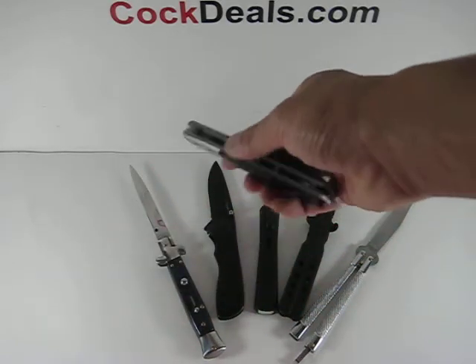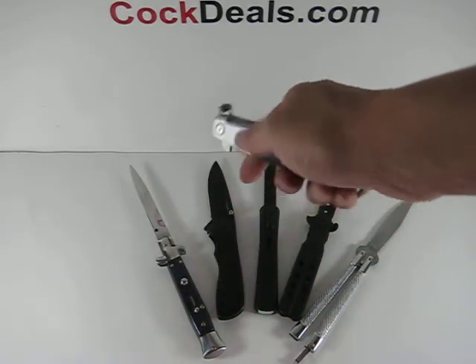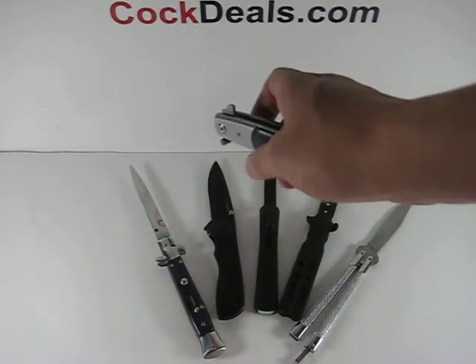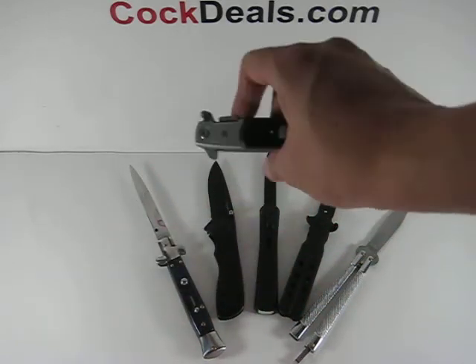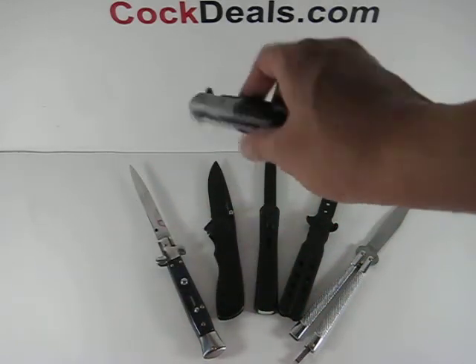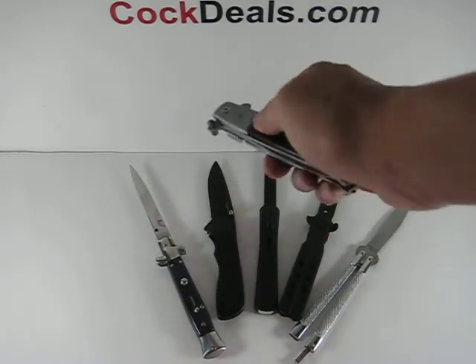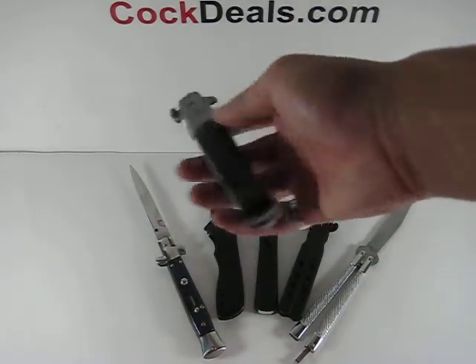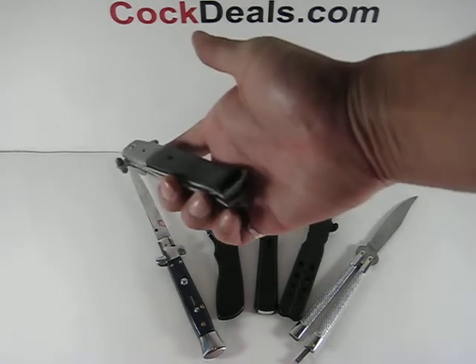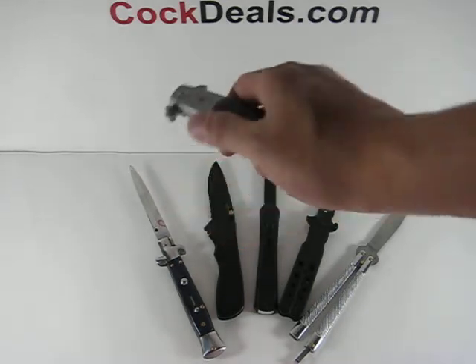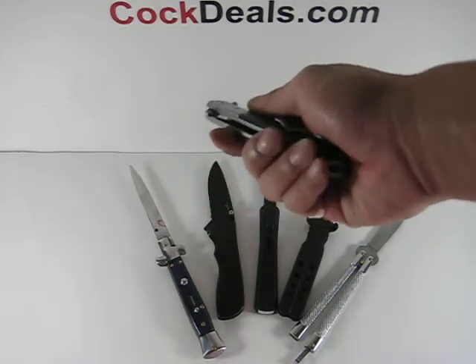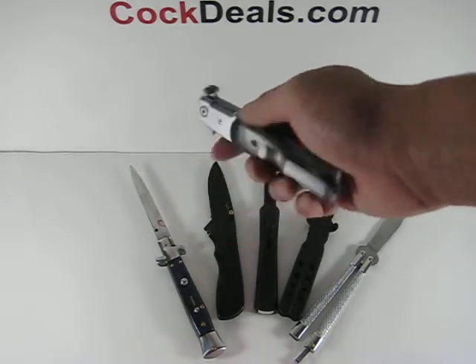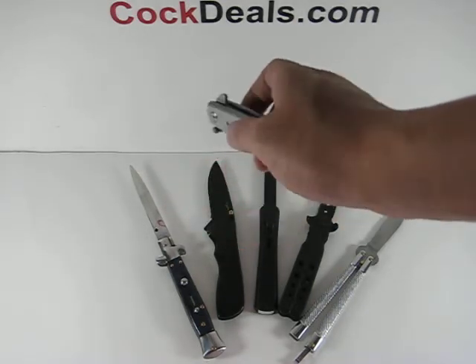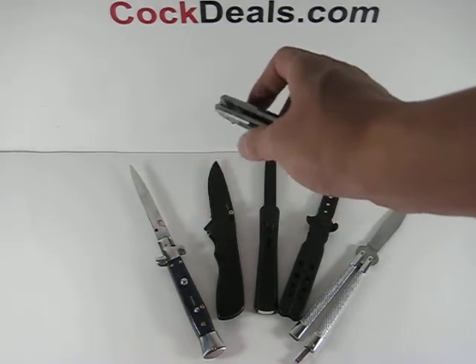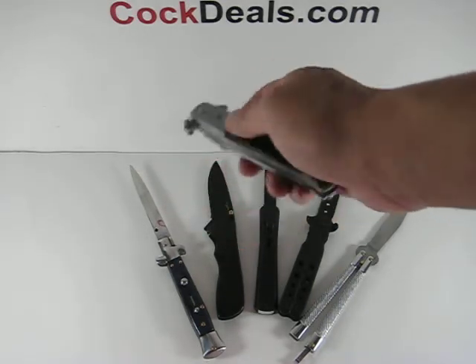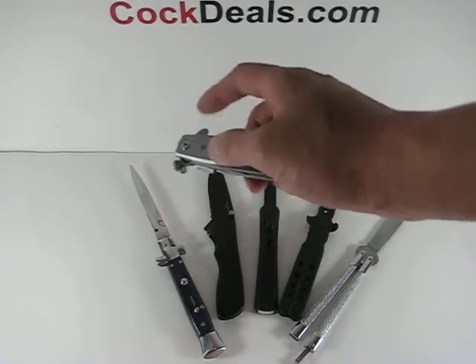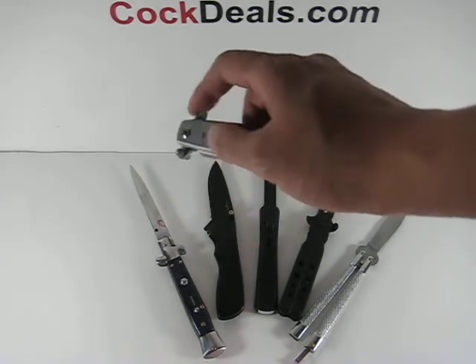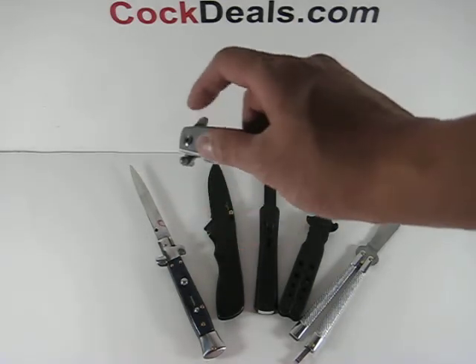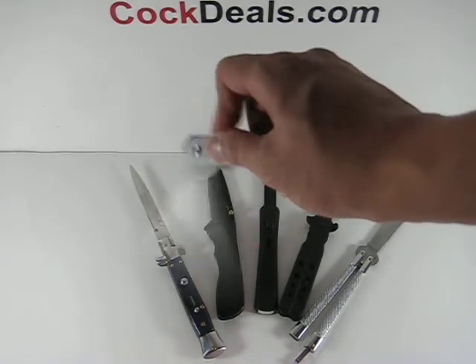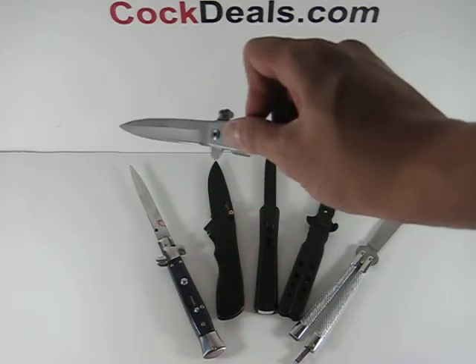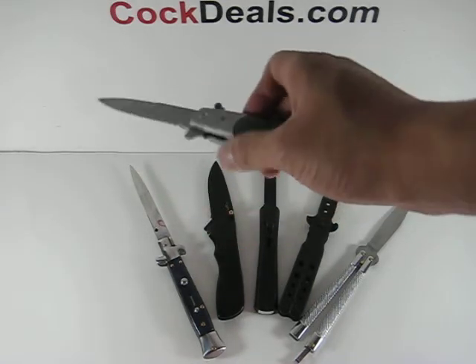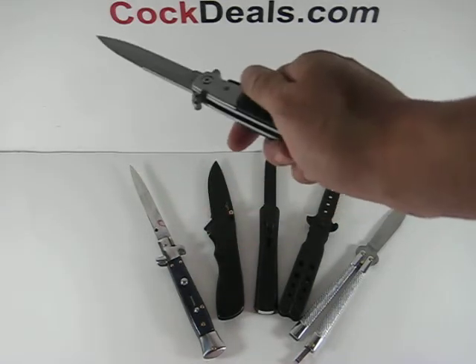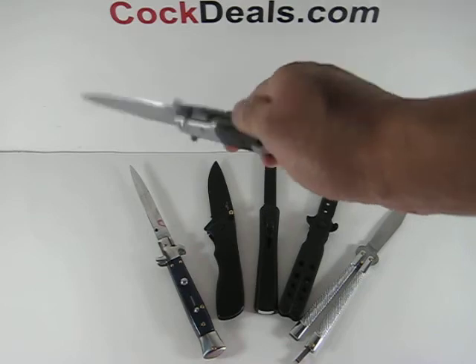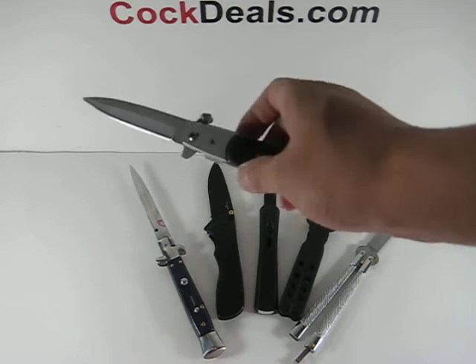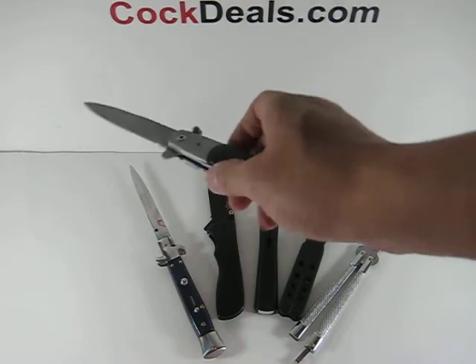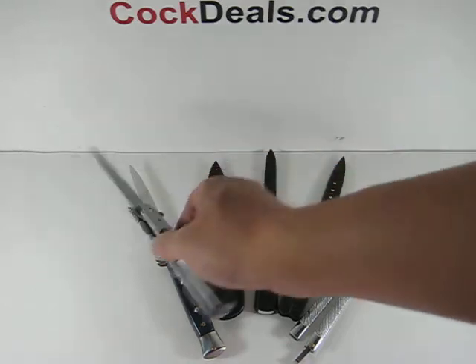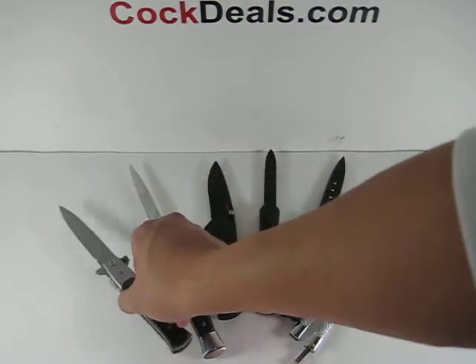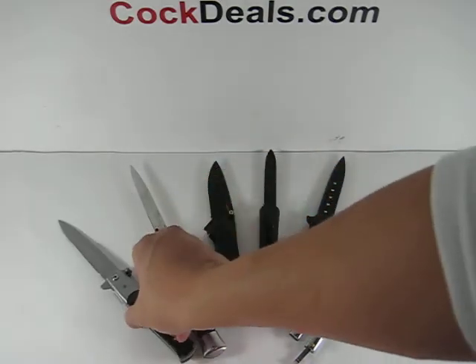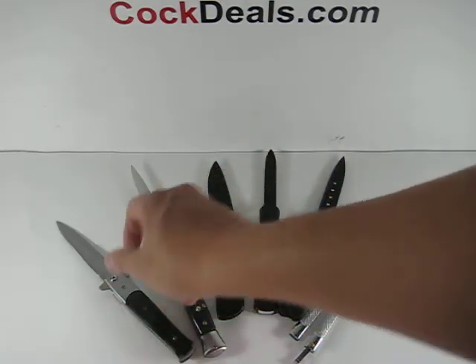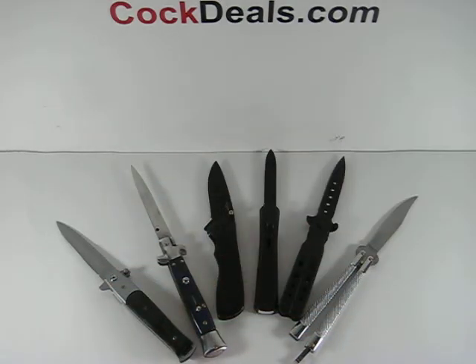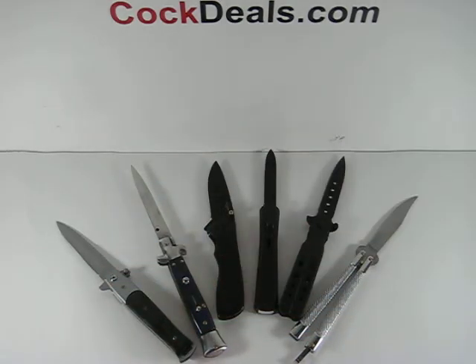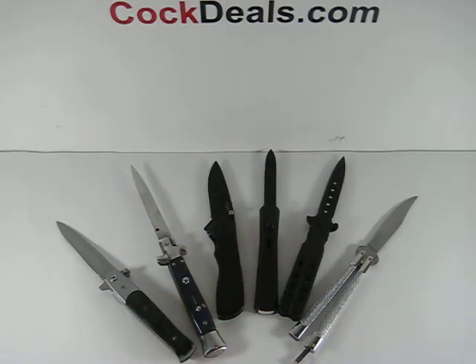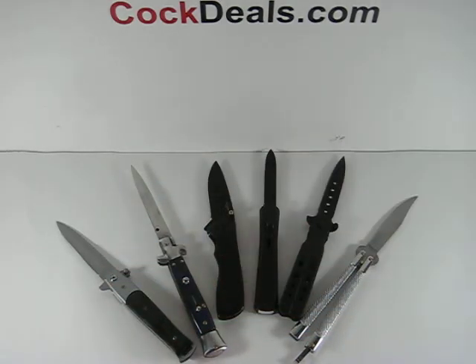Now the third spring-assisted knife does look very similar to the others. Pressure is applied to the back of the blade, and there you go.